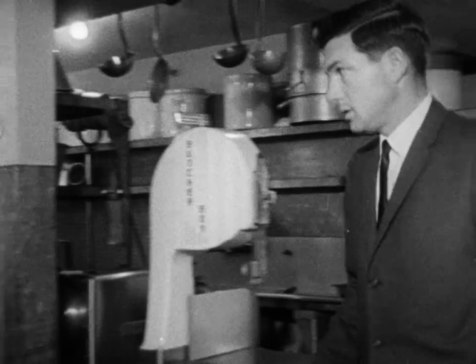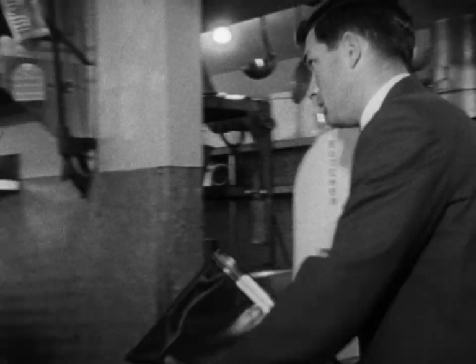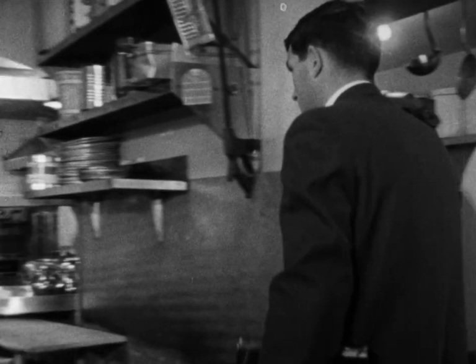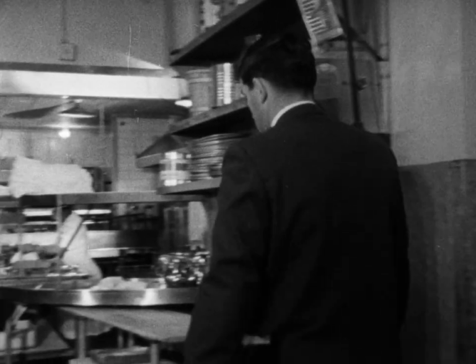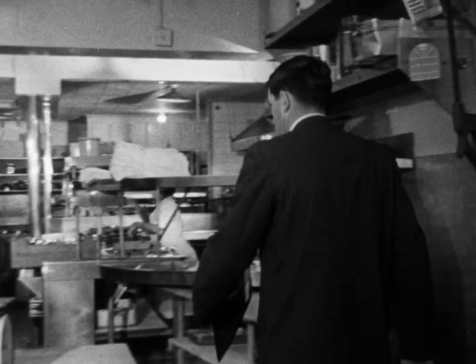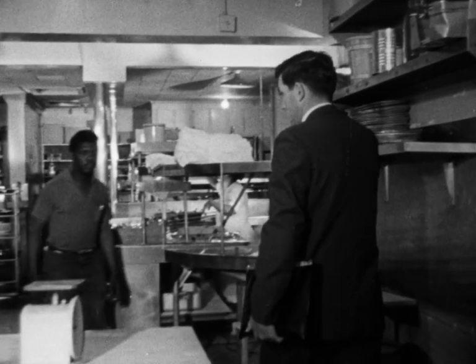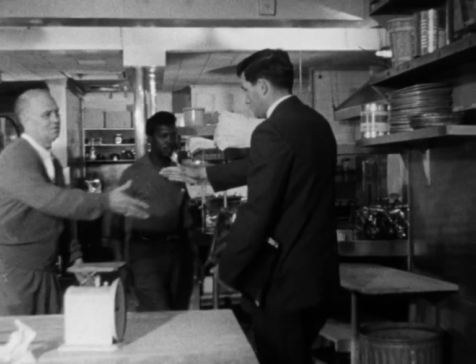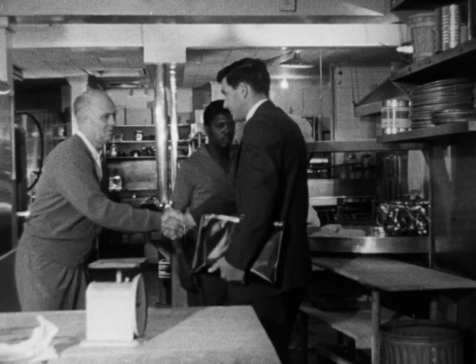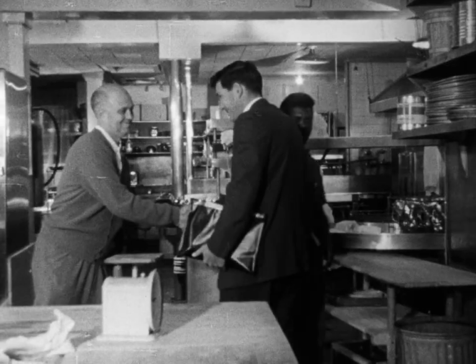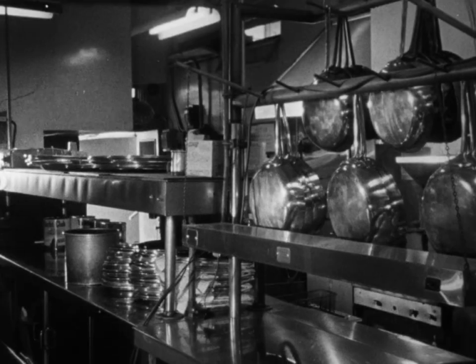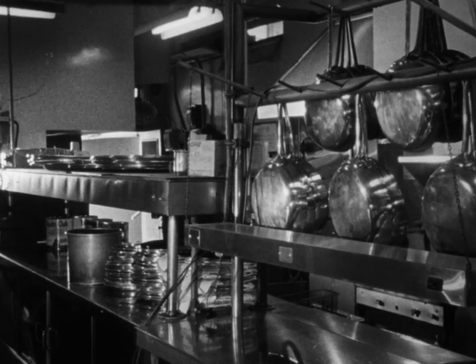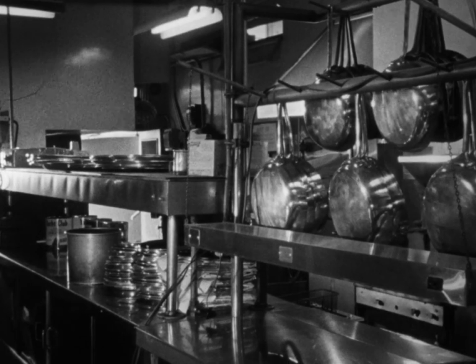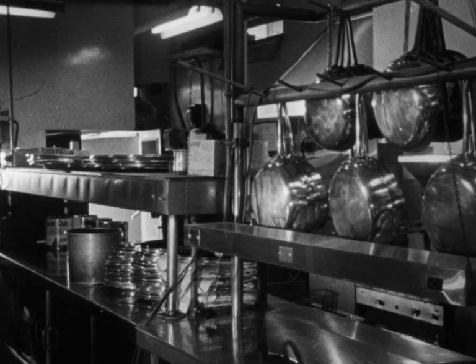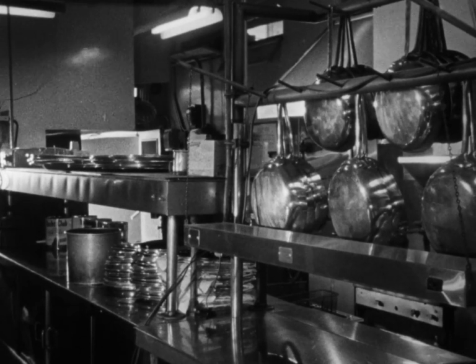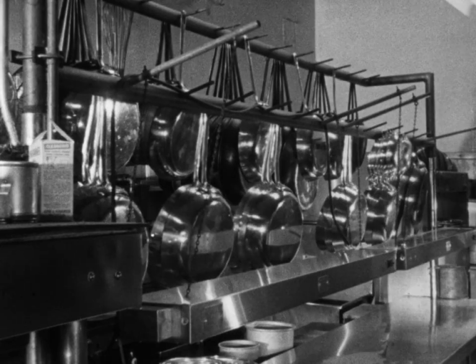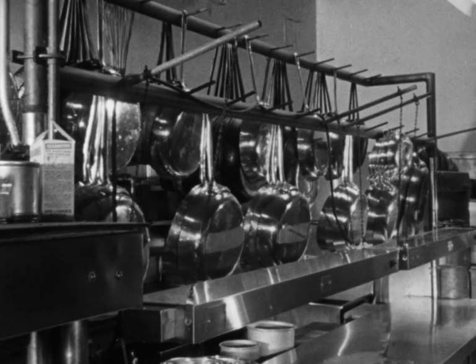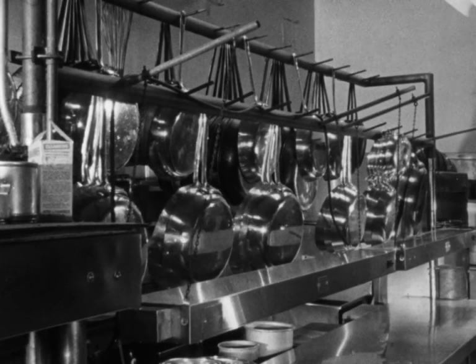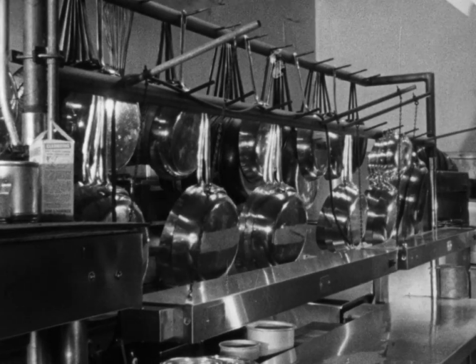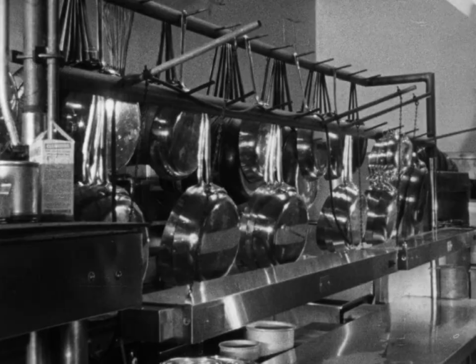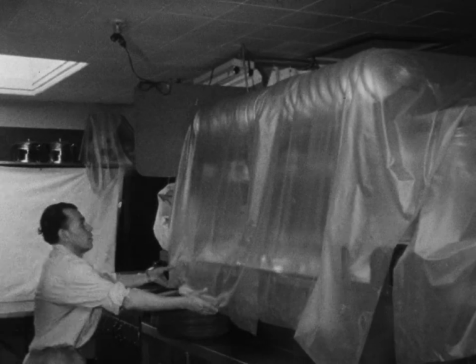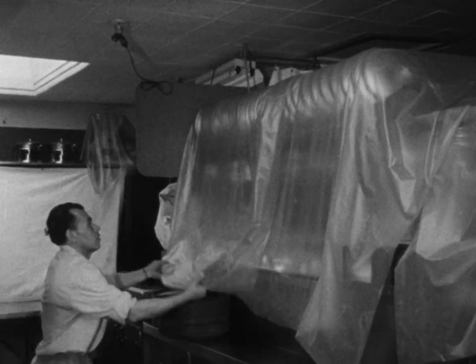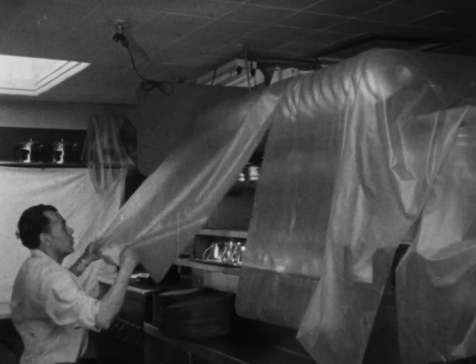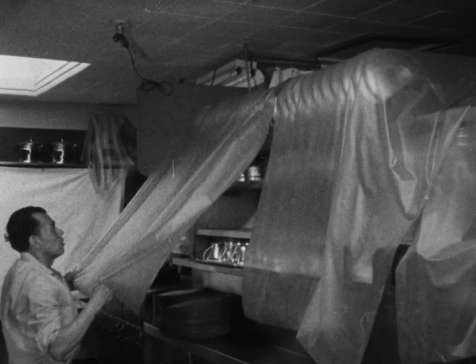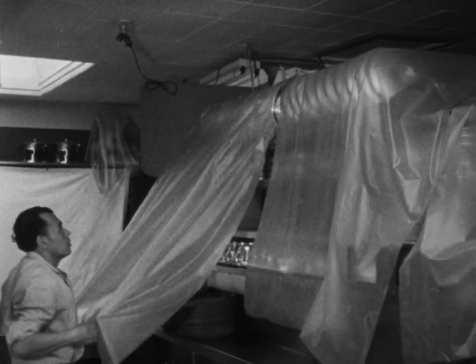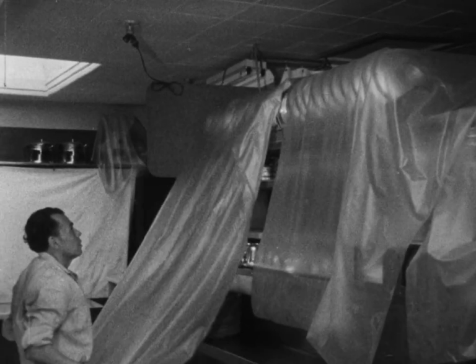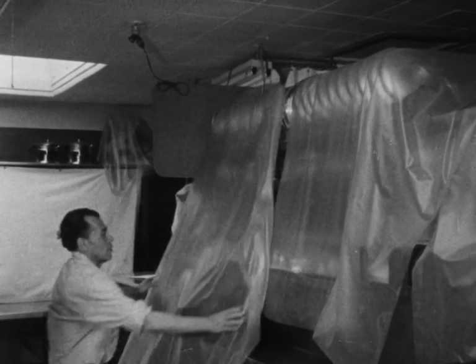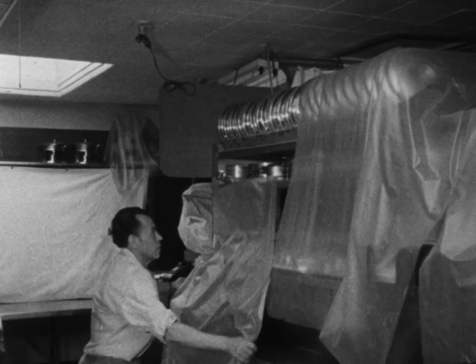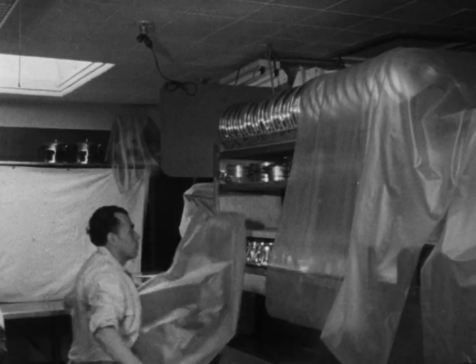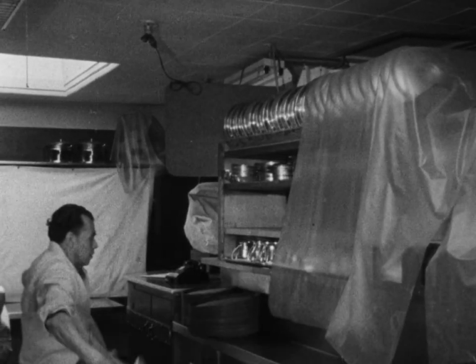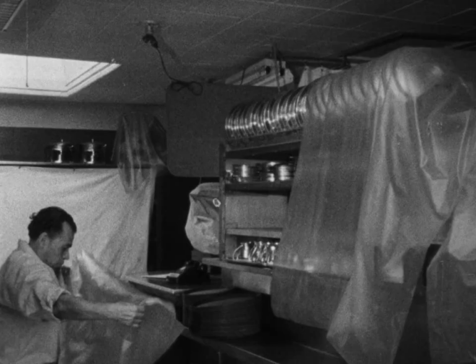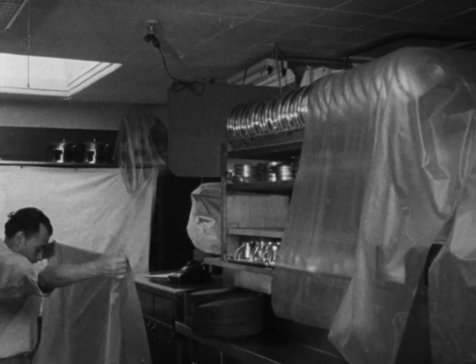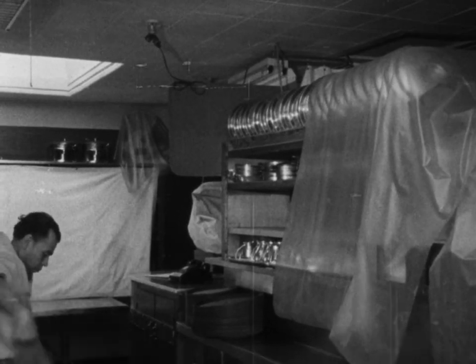This place is an example of excellent cleaning and maintenance. It's old and has been added to as the business grew, and it doesn't have the advantages of a modern layout and facilities. But the men who manage this kitchen know that every detail must be looked after.